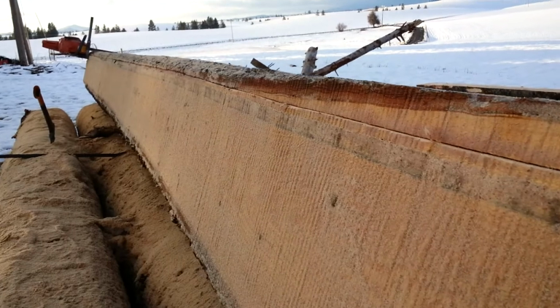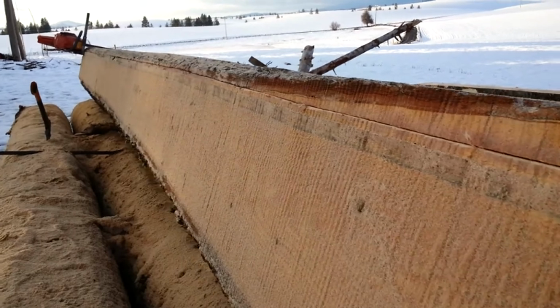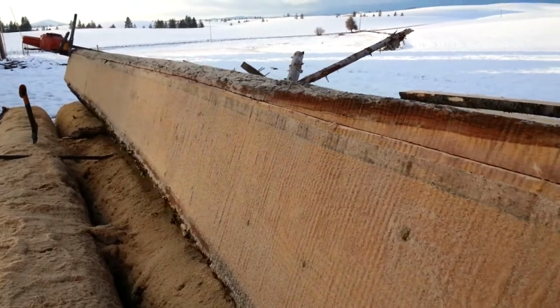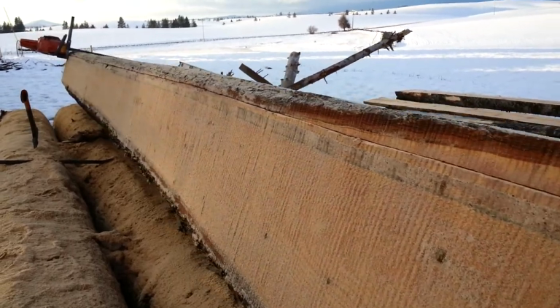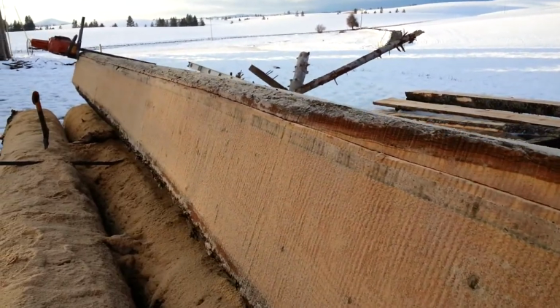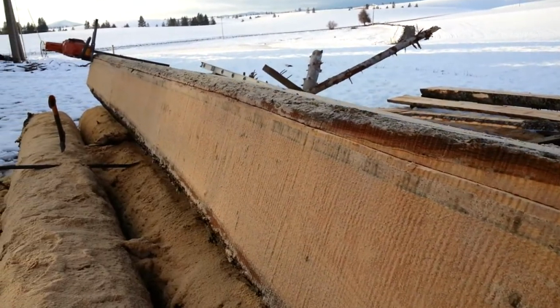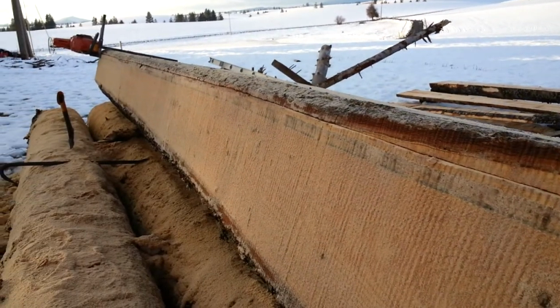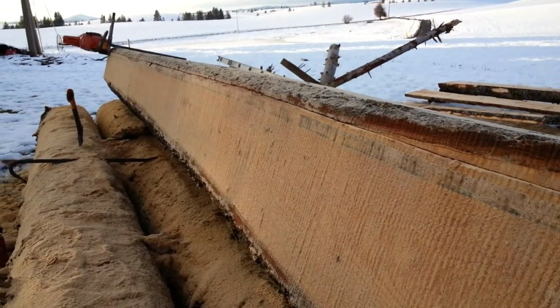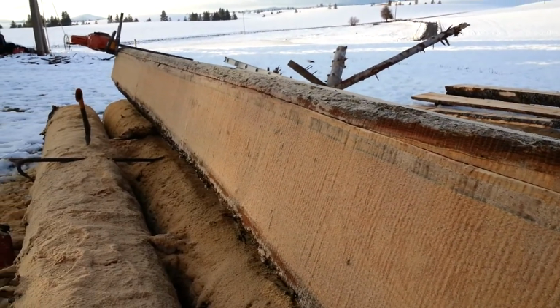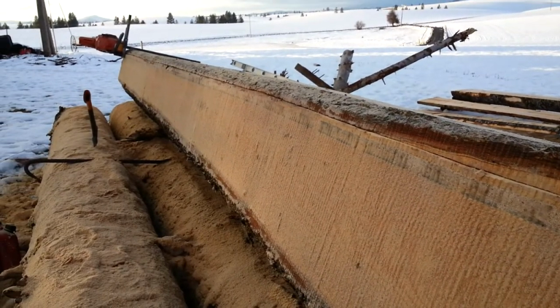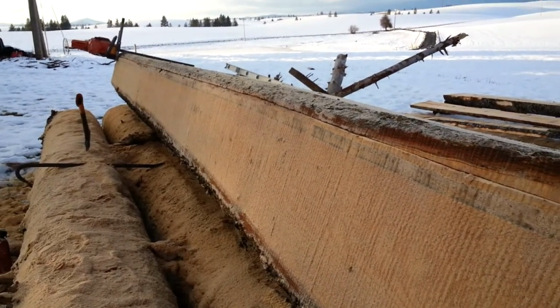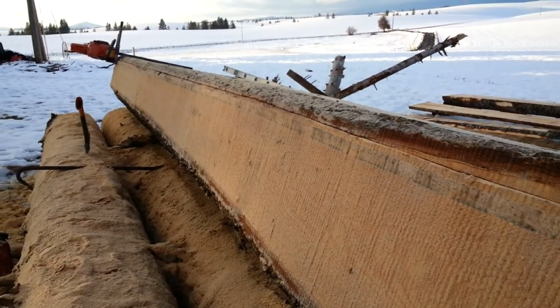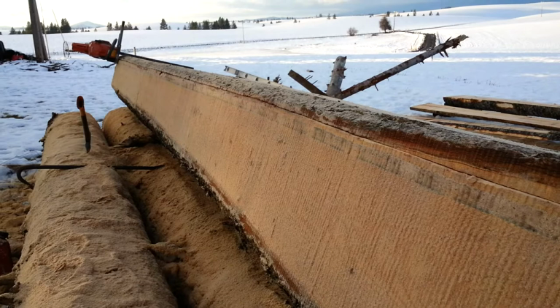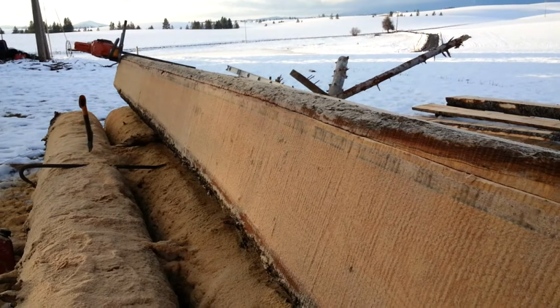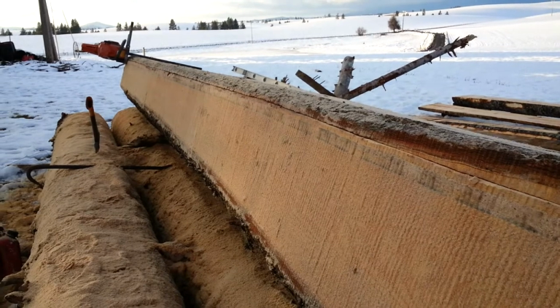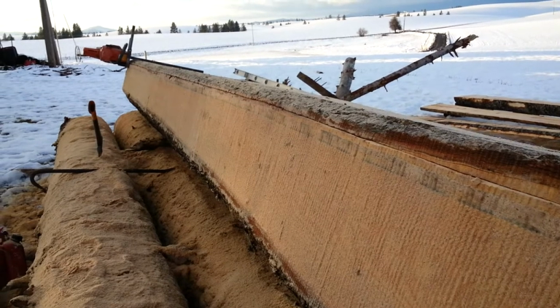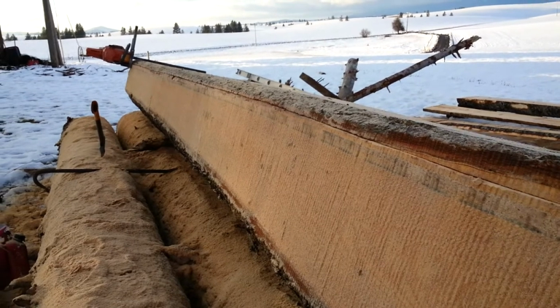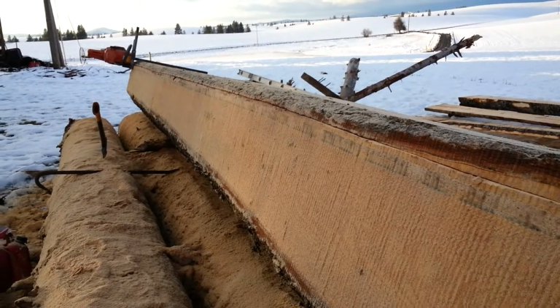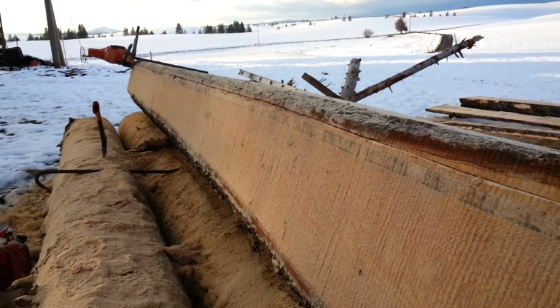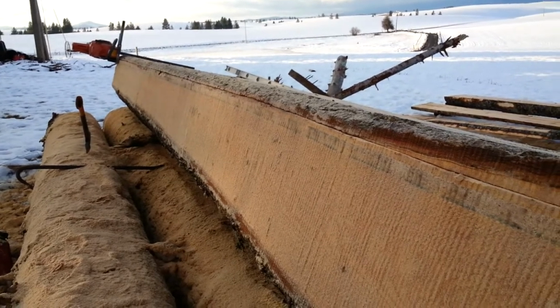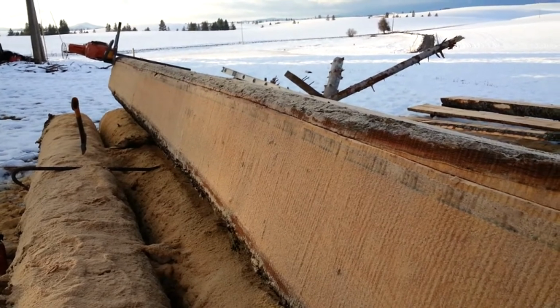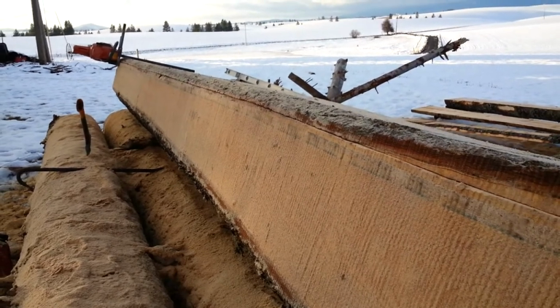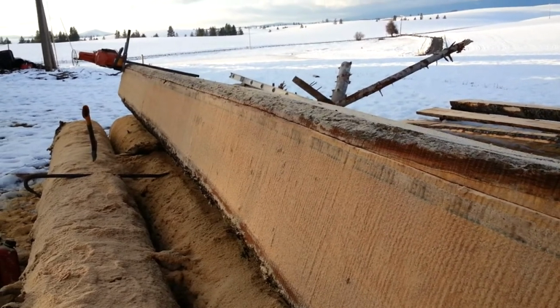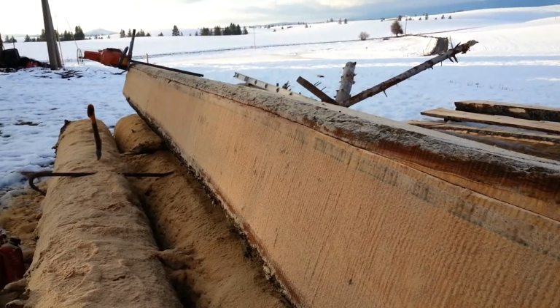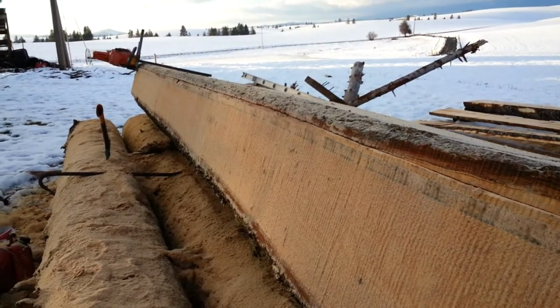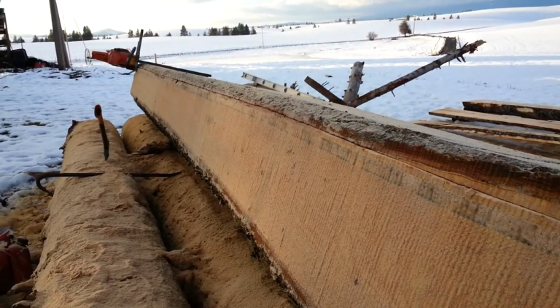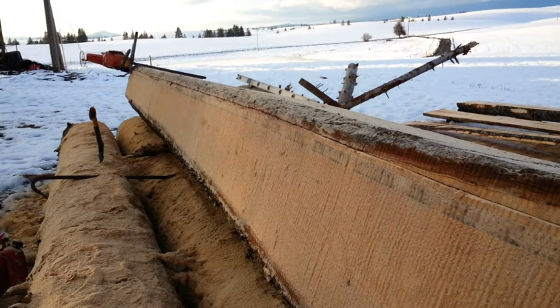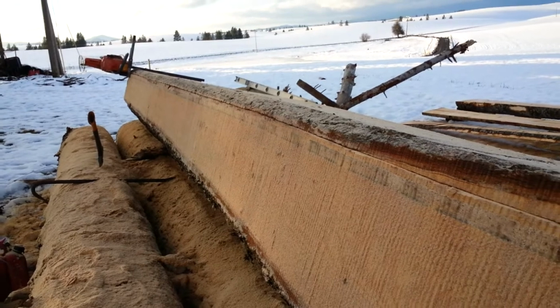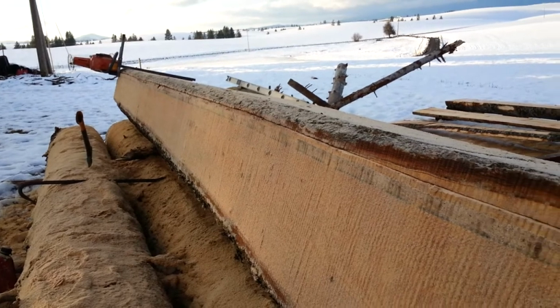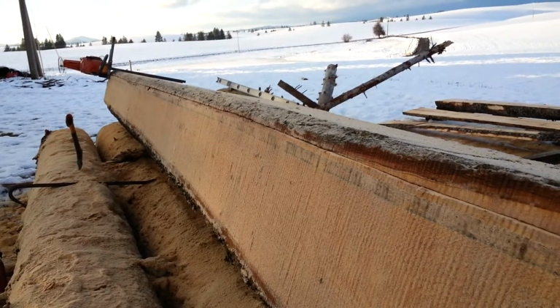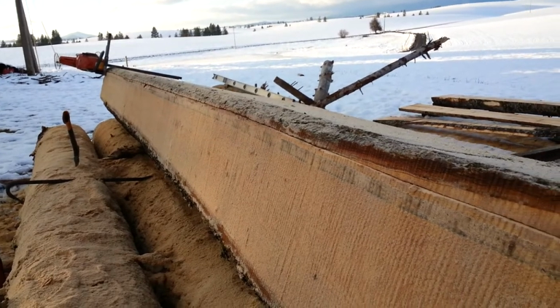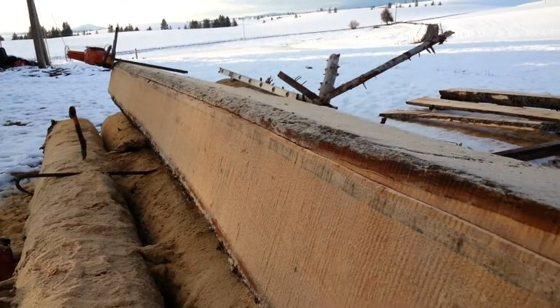Then we got some weeble wobble. I think some of that is caused by whether I'm pulling it or pushing it — pushing it with my knee. Then we're bending over.